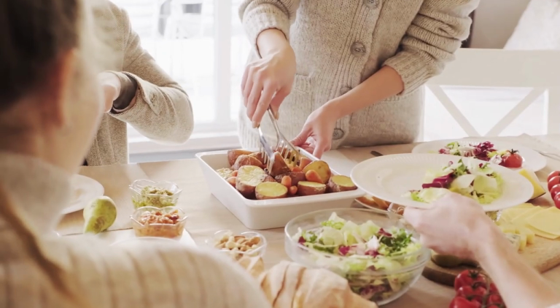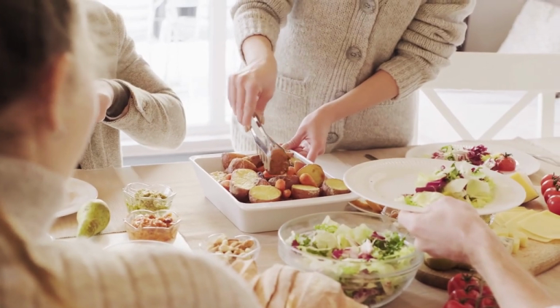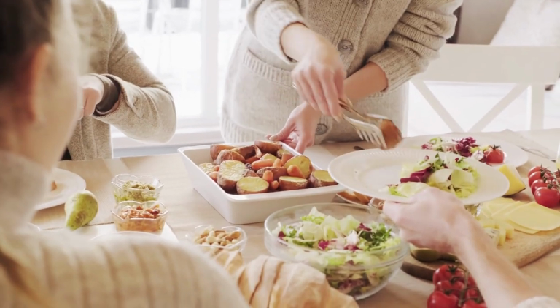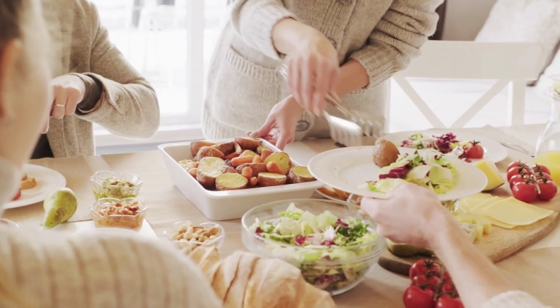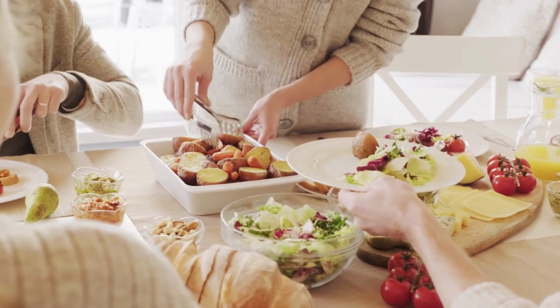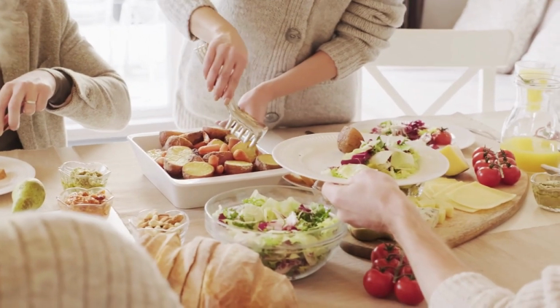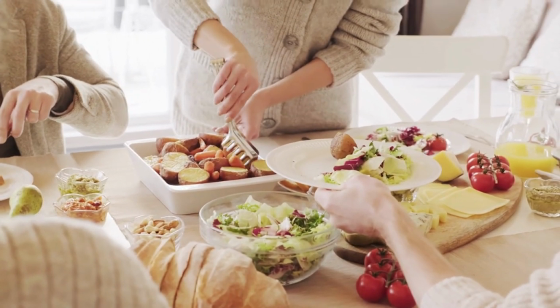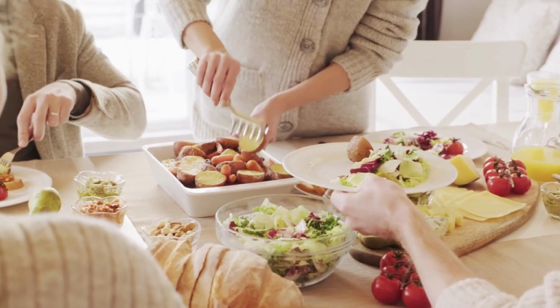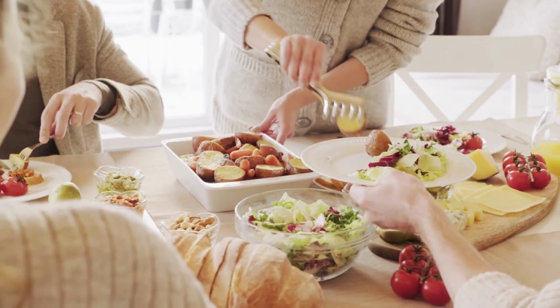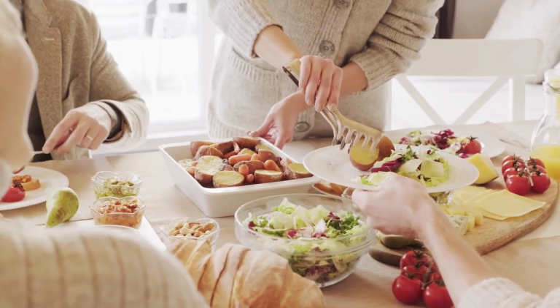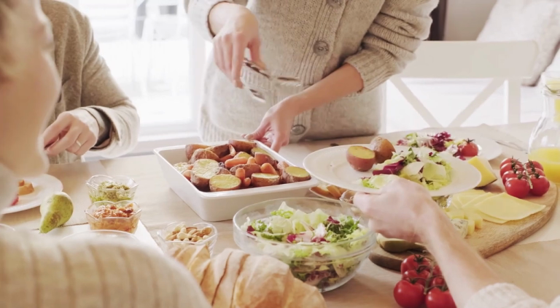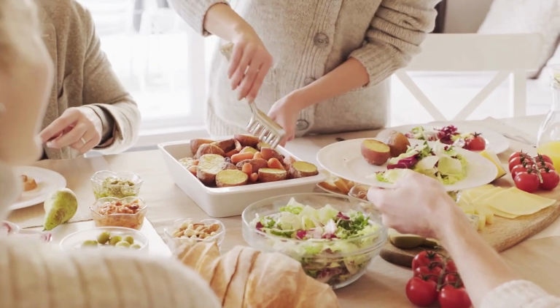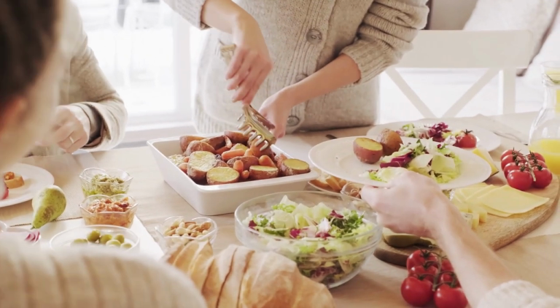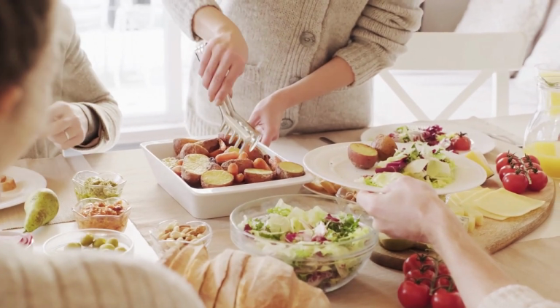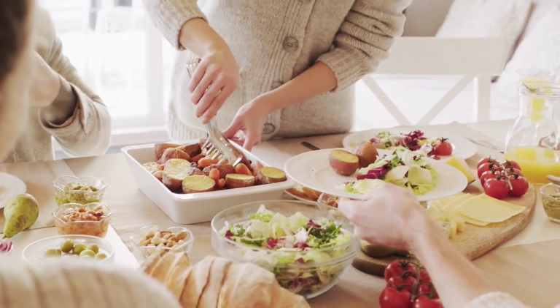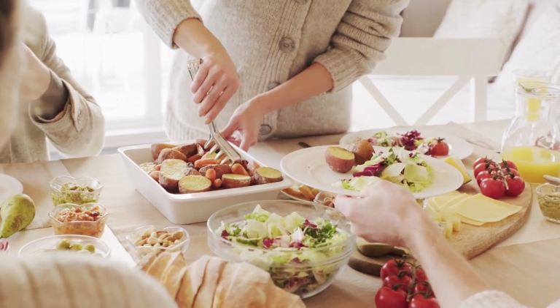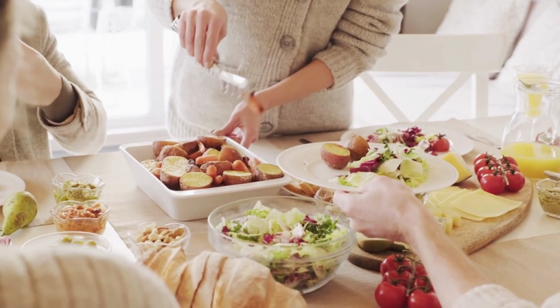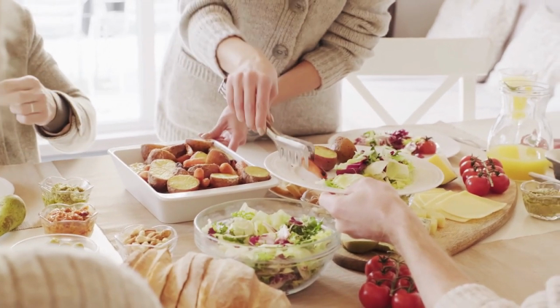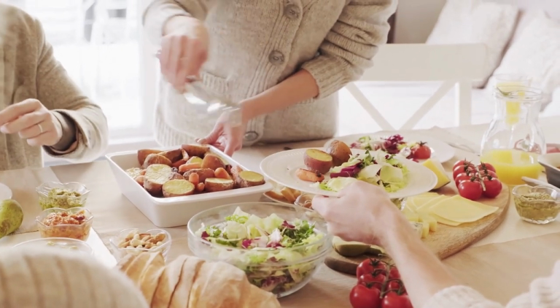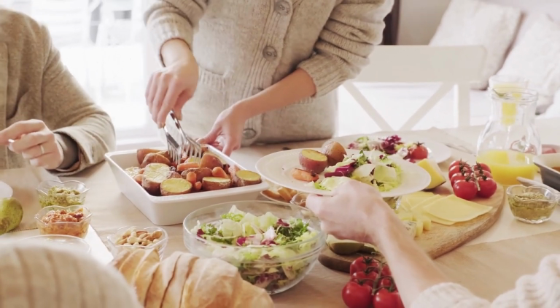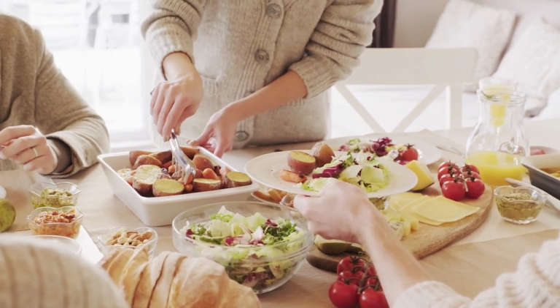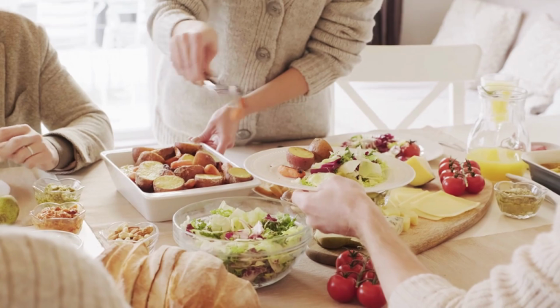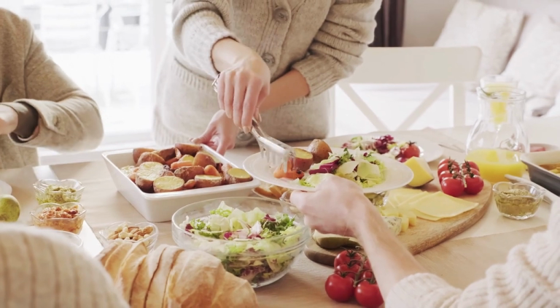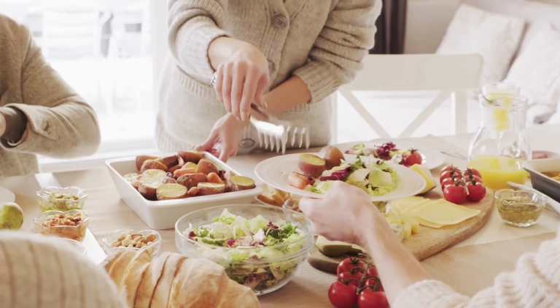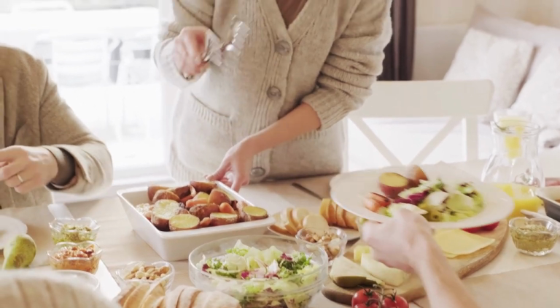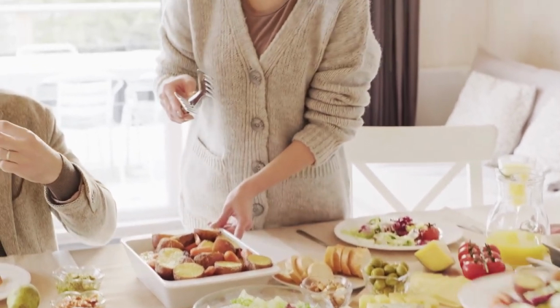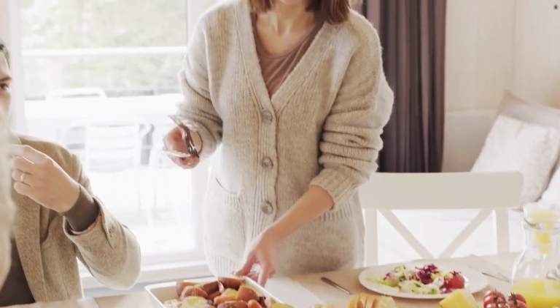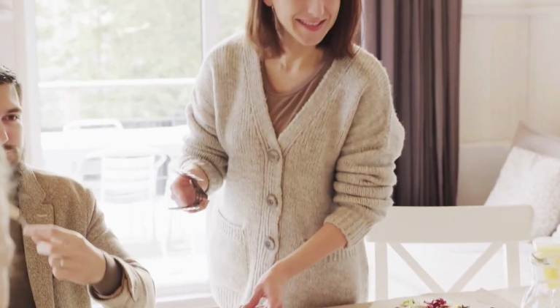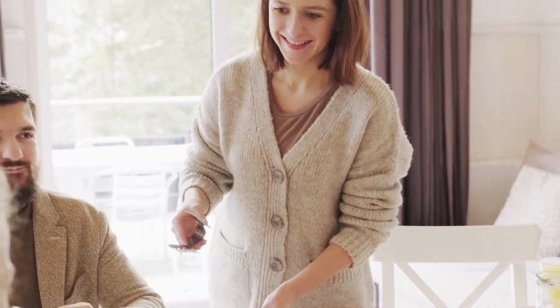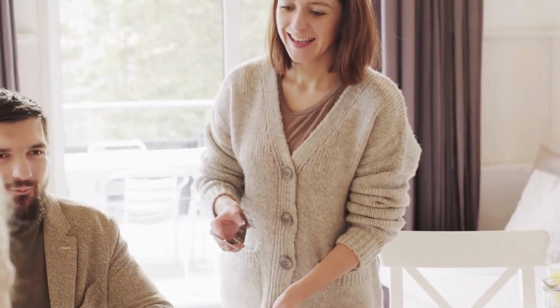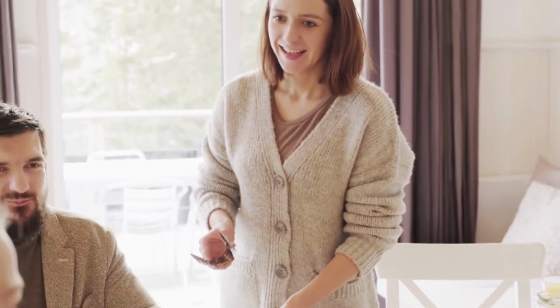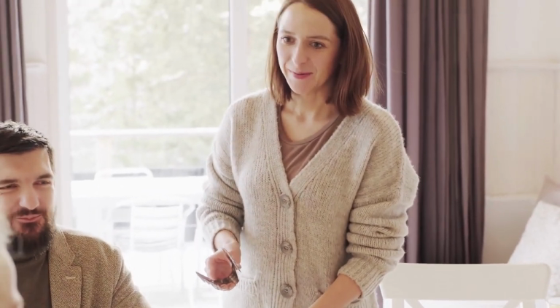3. Blood pressure. Blood pressure is the measure of the force of blood against the walls of the arteries. High blood pressure is a risk factor for heart disease and stroke, and can be reduced through regular physical activity and a healthy diet.